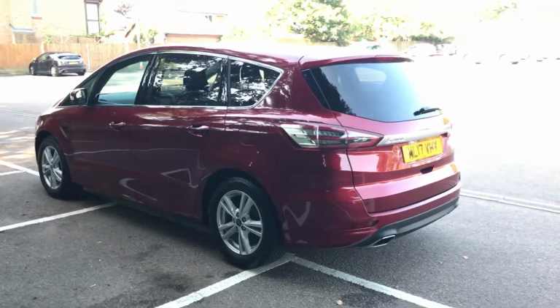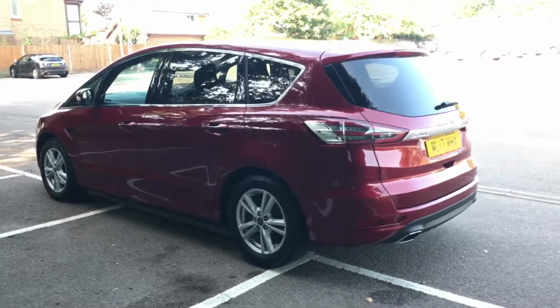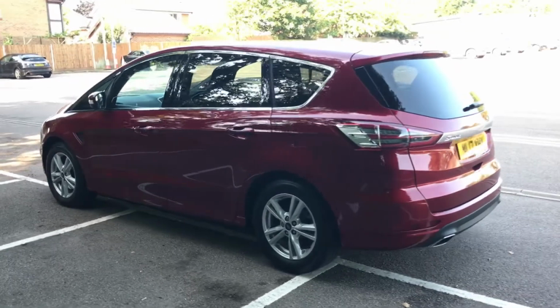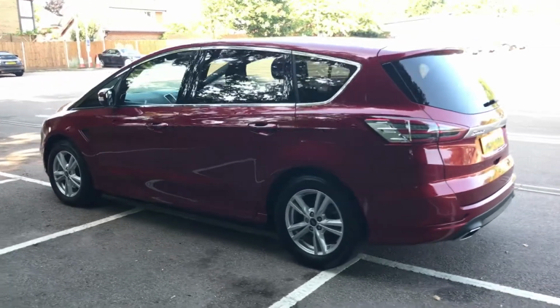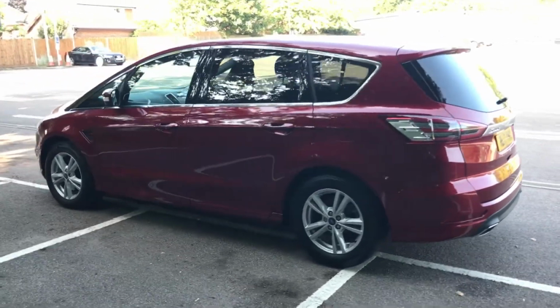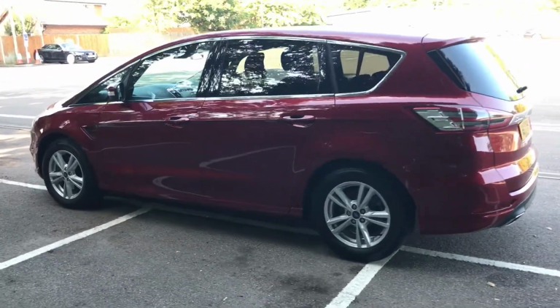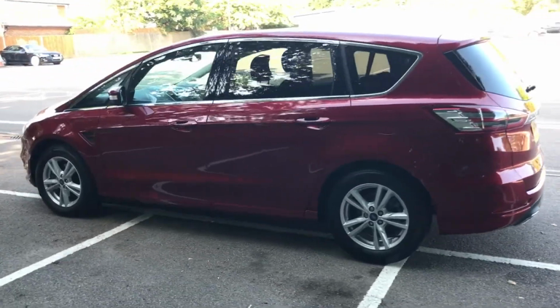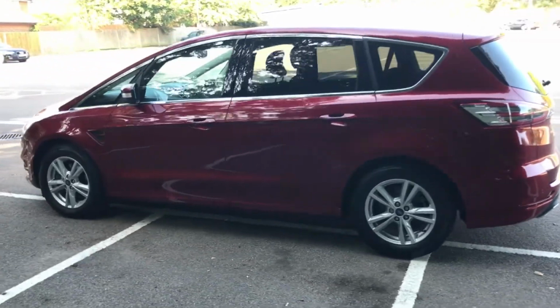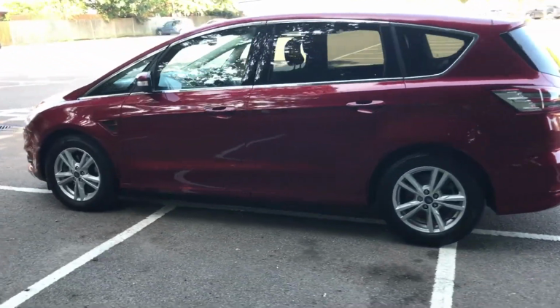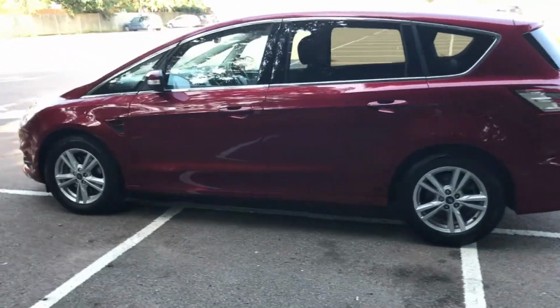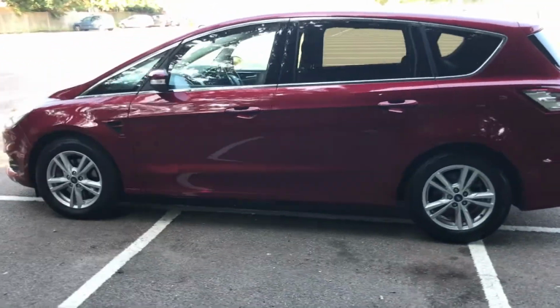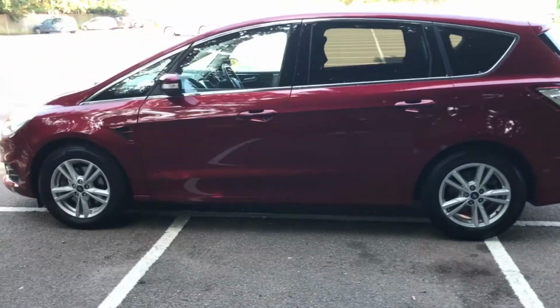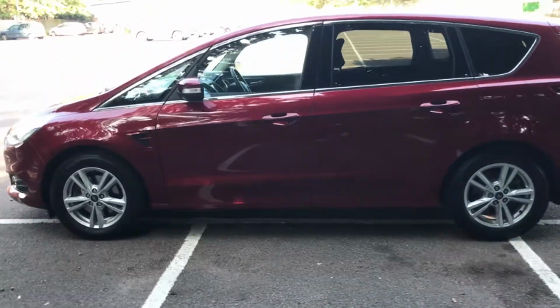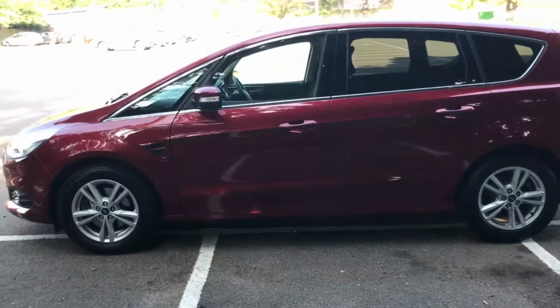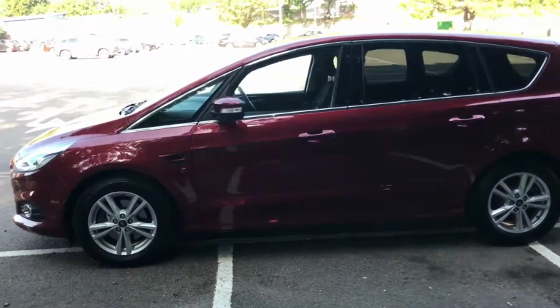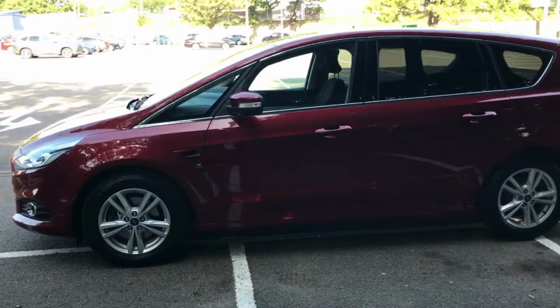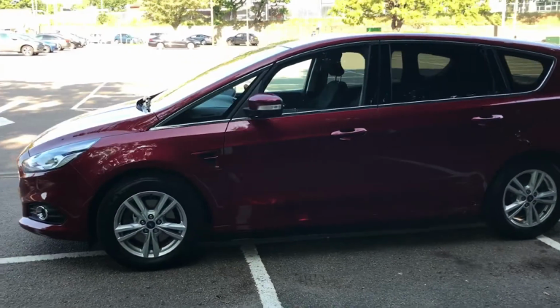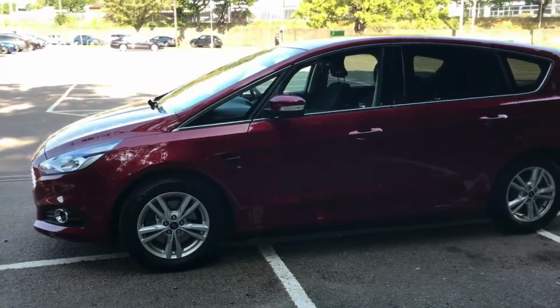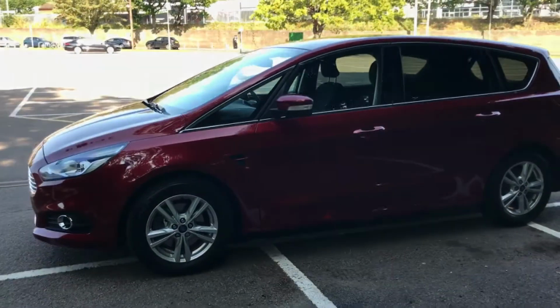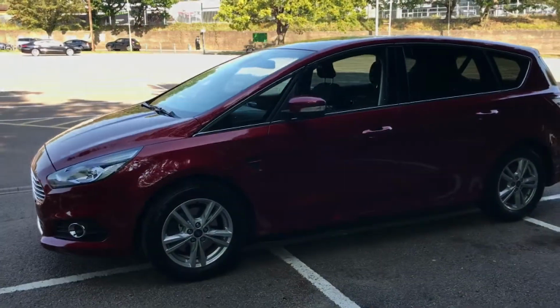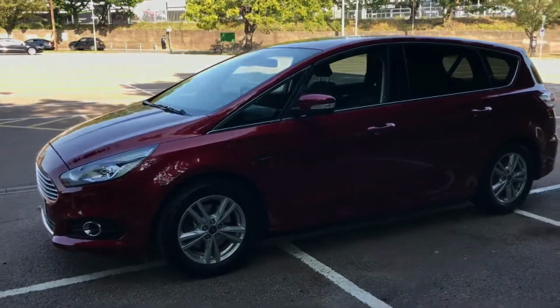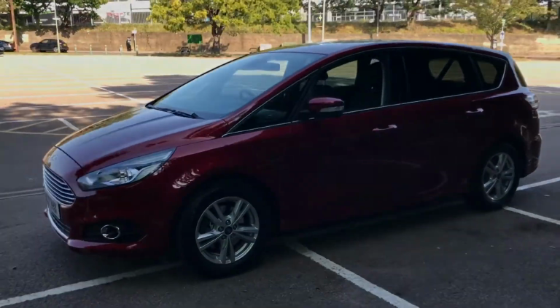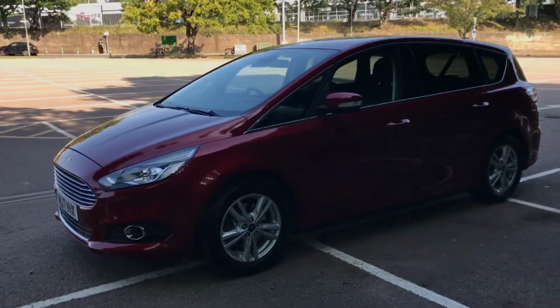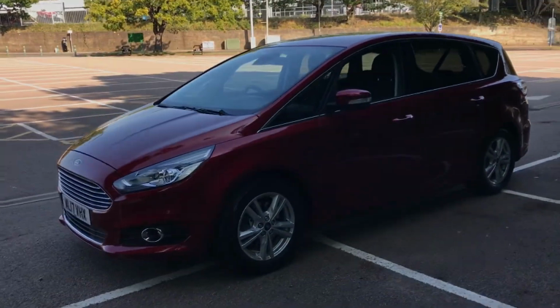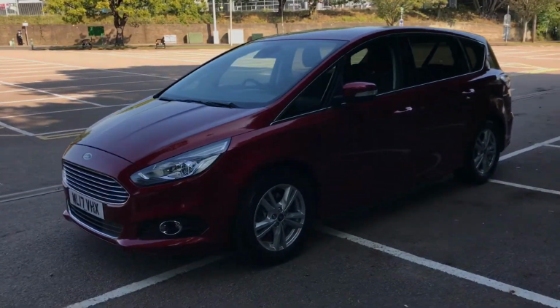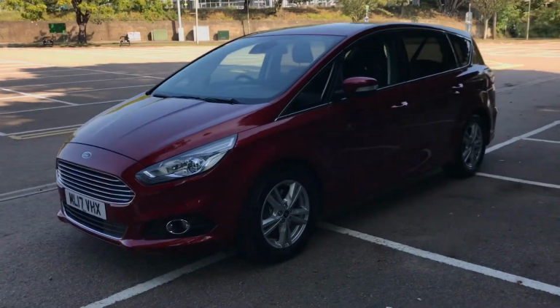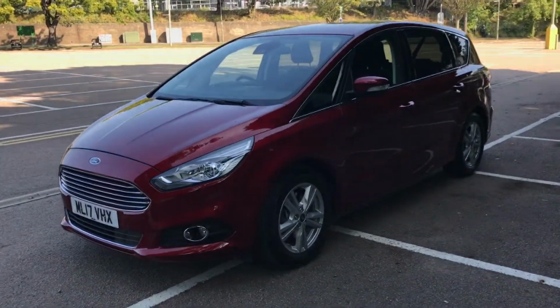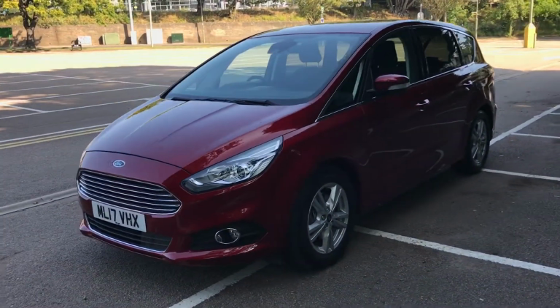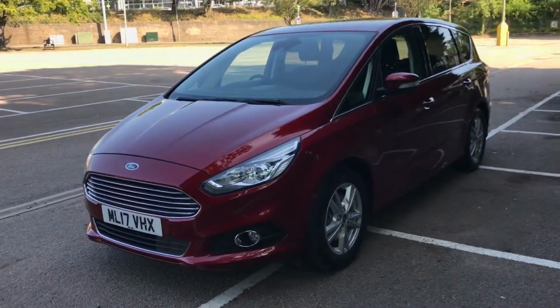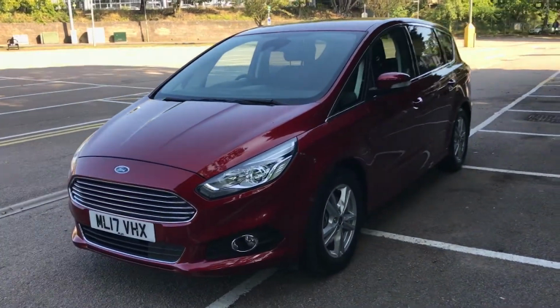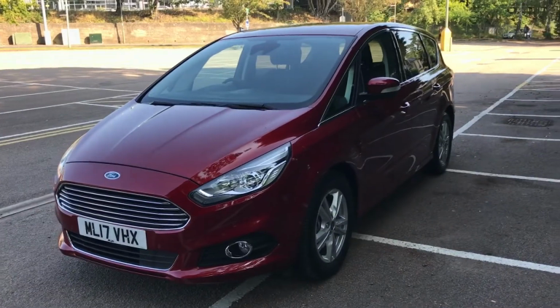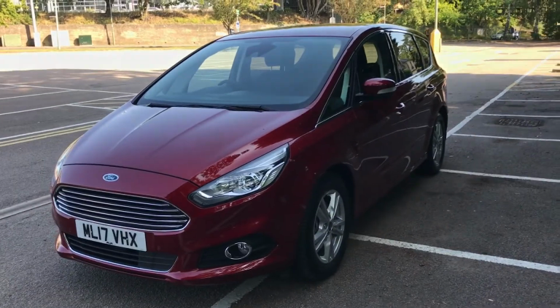We're just going to work our way back around to the front of the car now. Now that we've done a full circle of the car, you can see it's in fantastic condition the whole way around, and it looks brilliant in this ruby red colour as well.